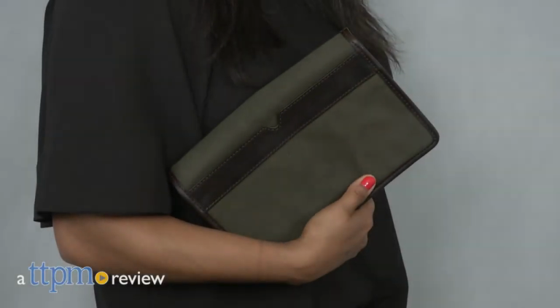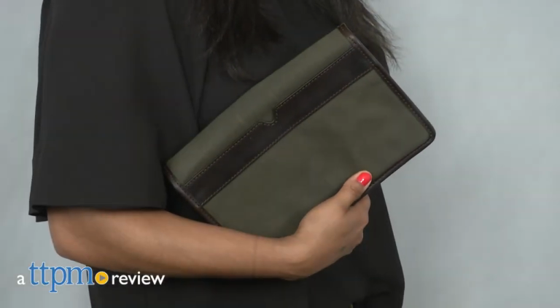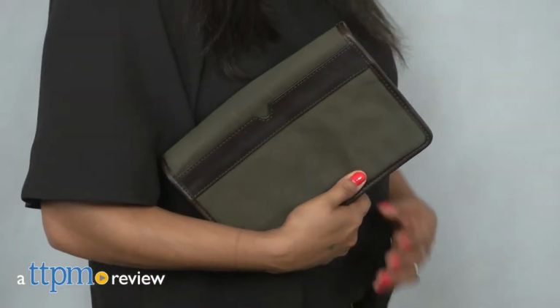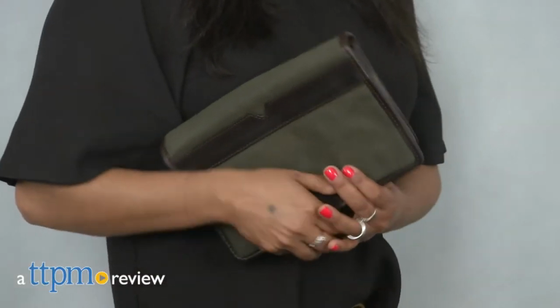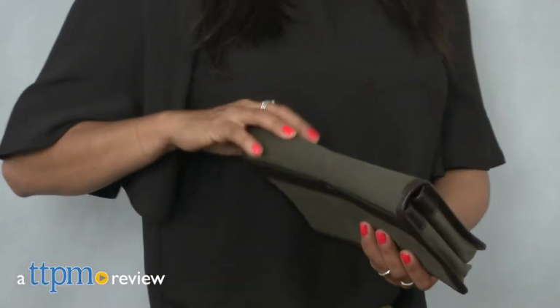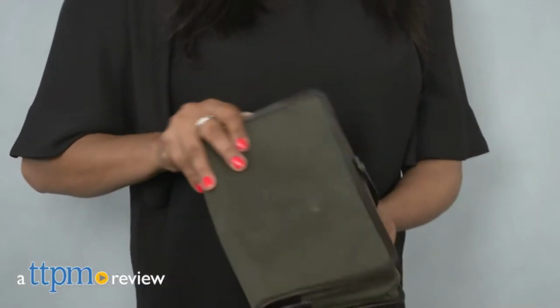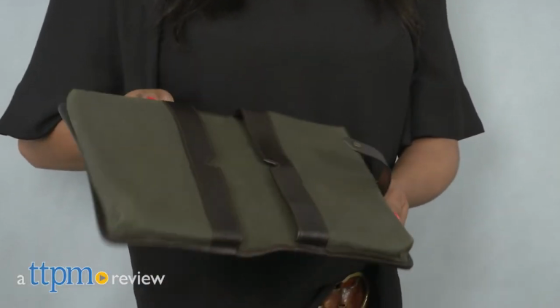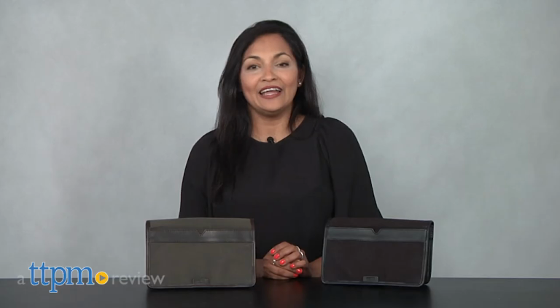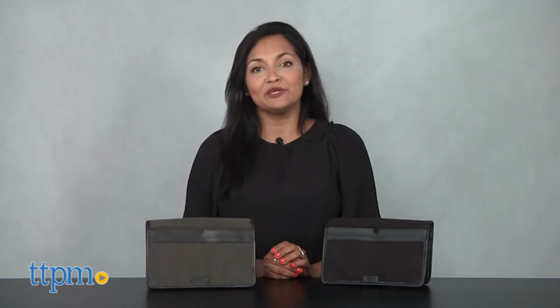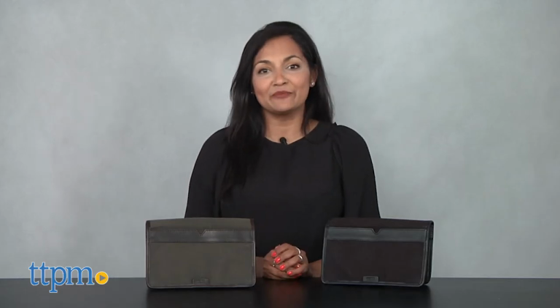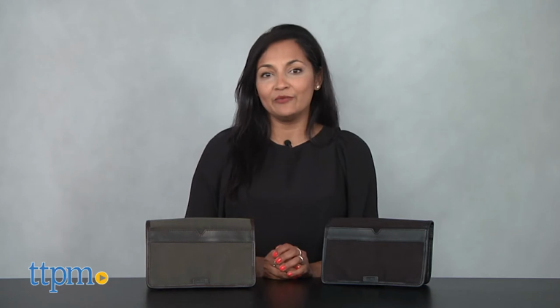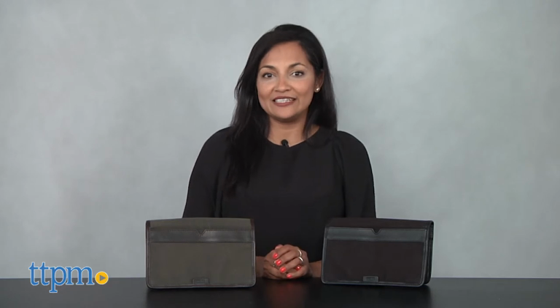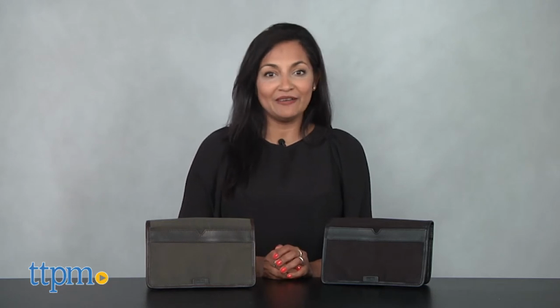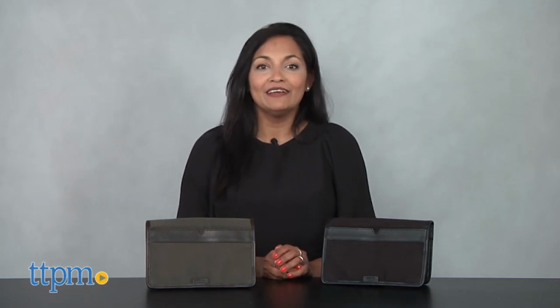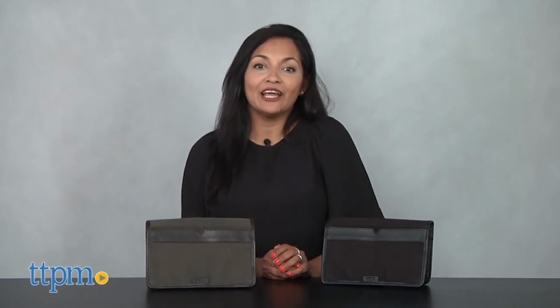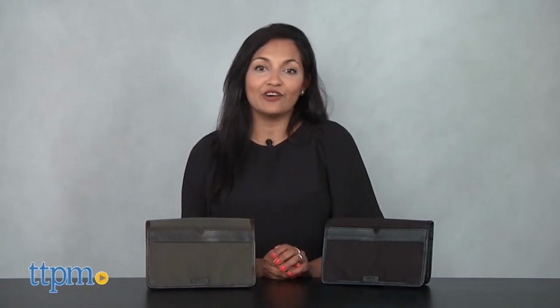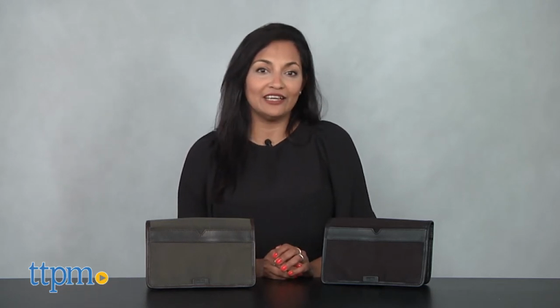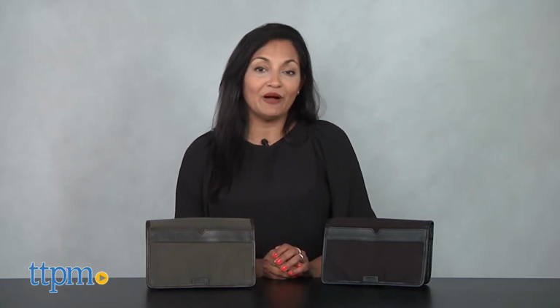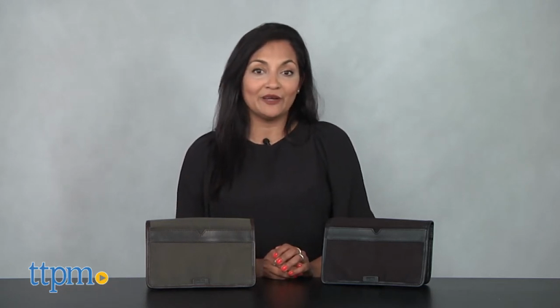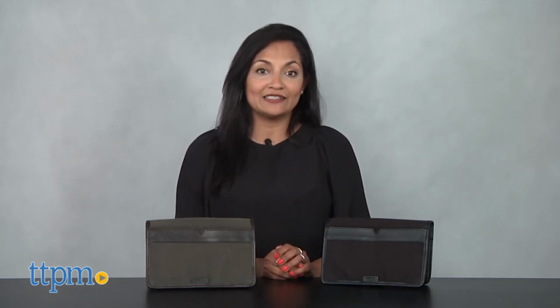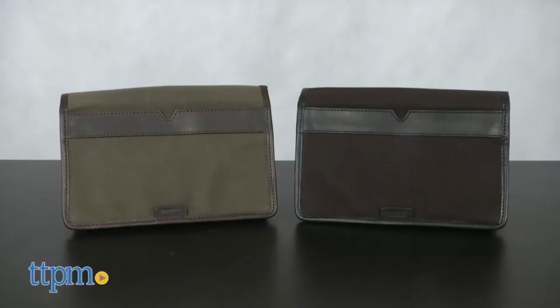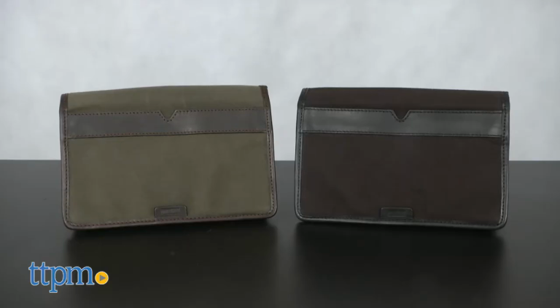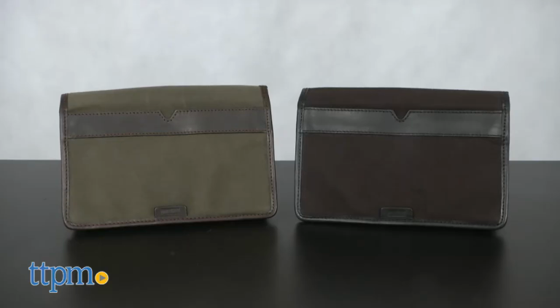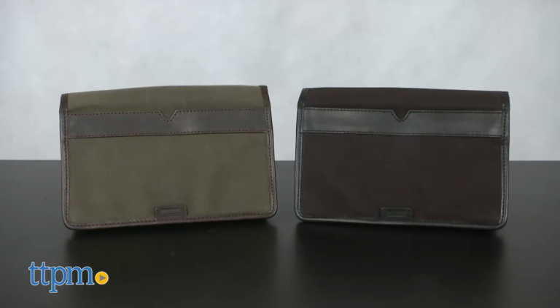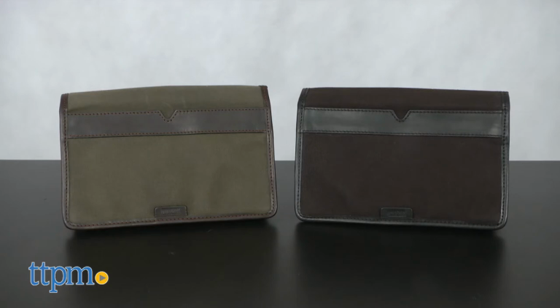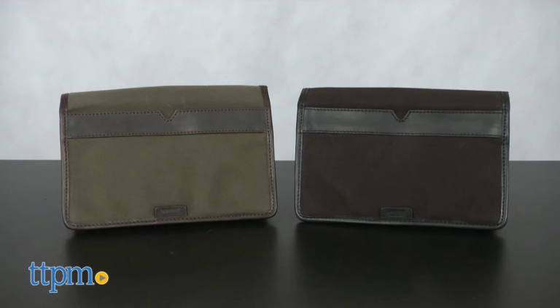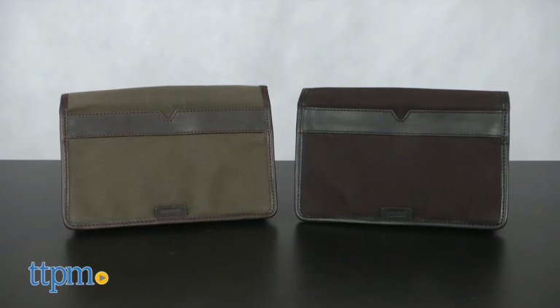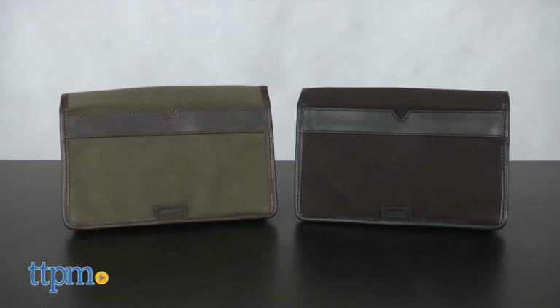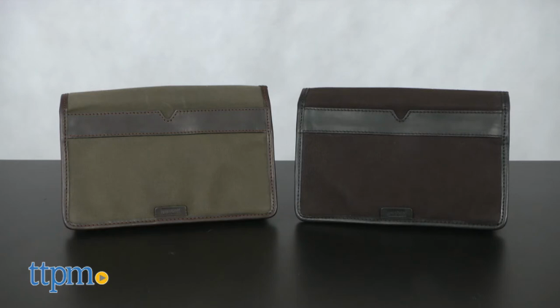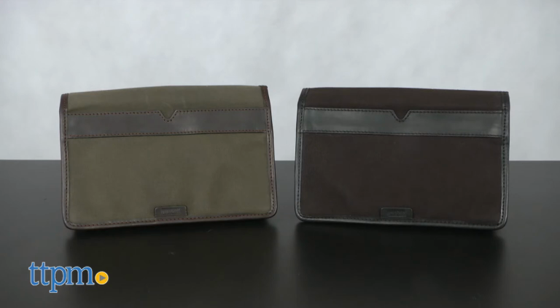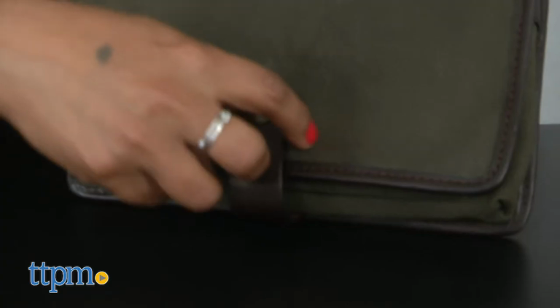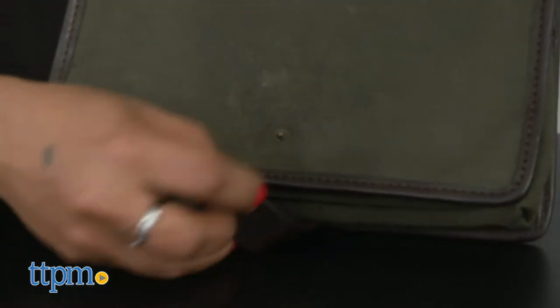A slick accessory for dads to carry. Hey everyone, this is Maria with TTPM. Here we have the travel case from Otterpass. This is a thick canvas travel case that holds wipes and diapers for parents on the go.